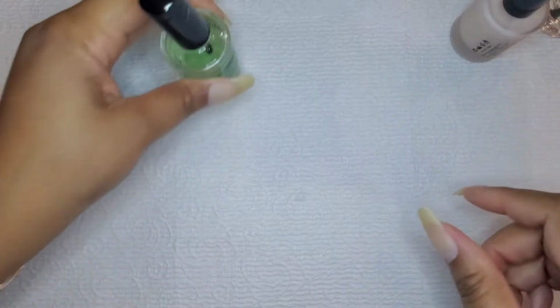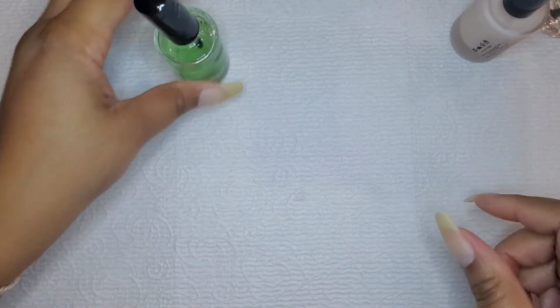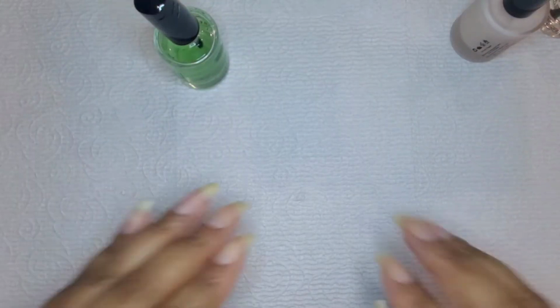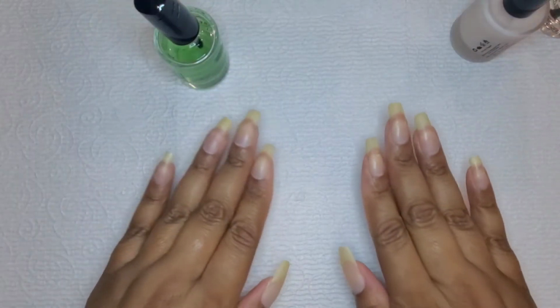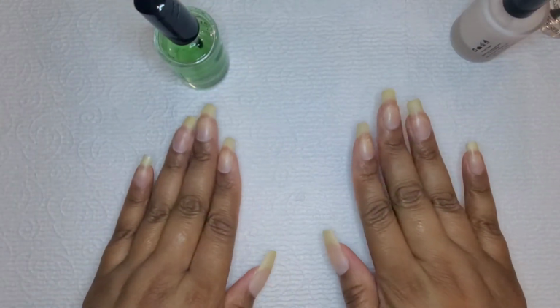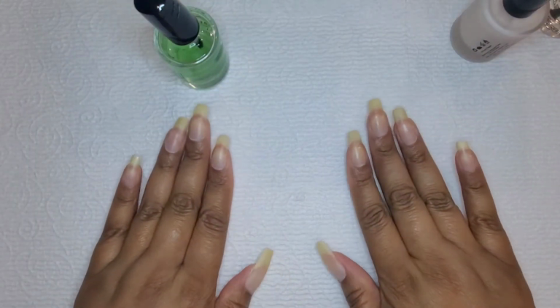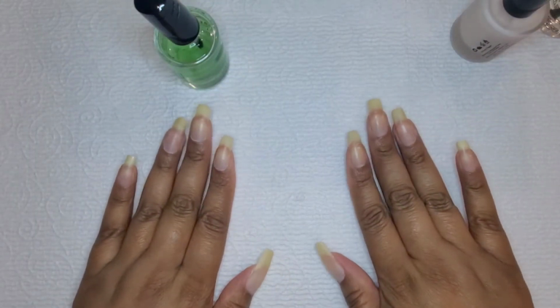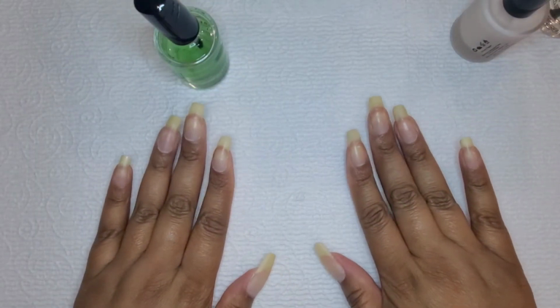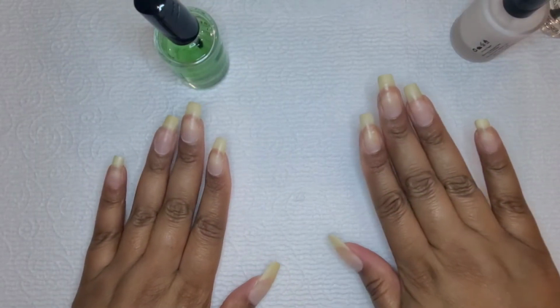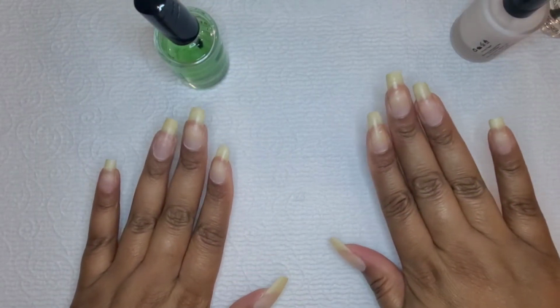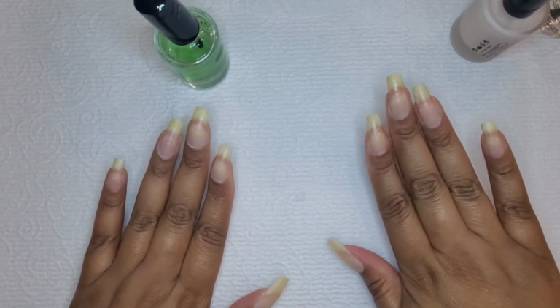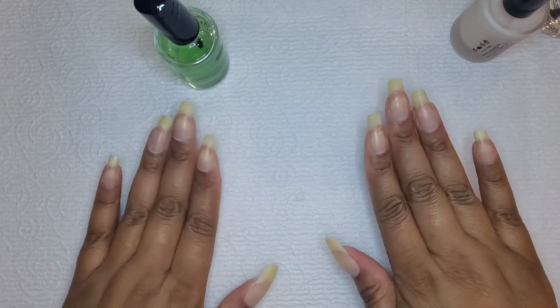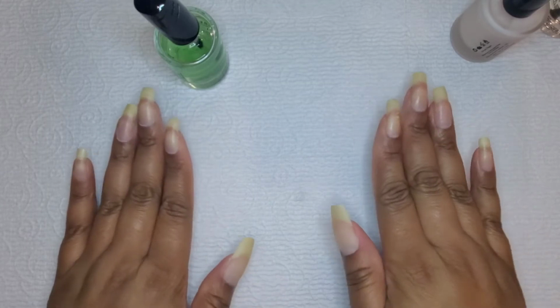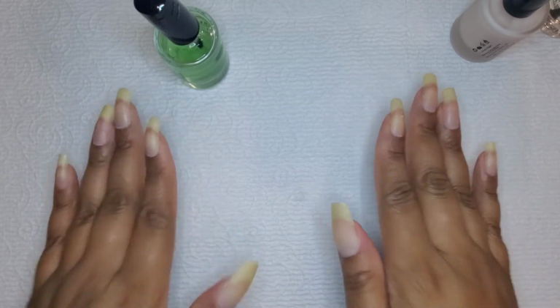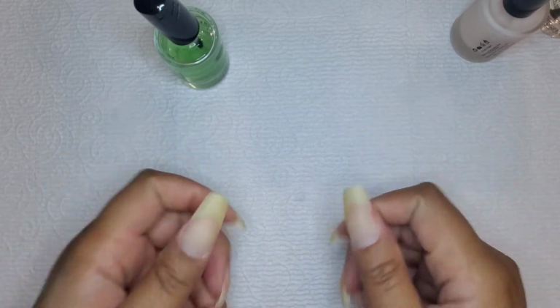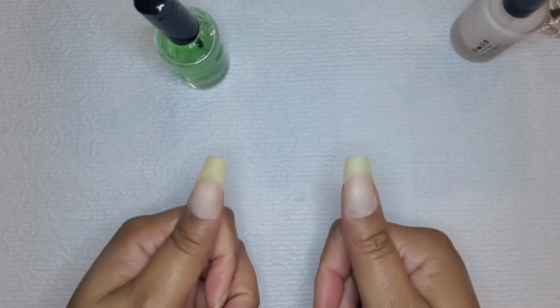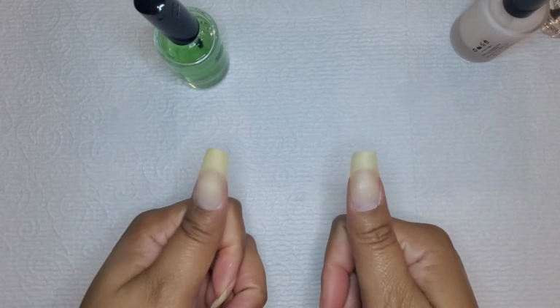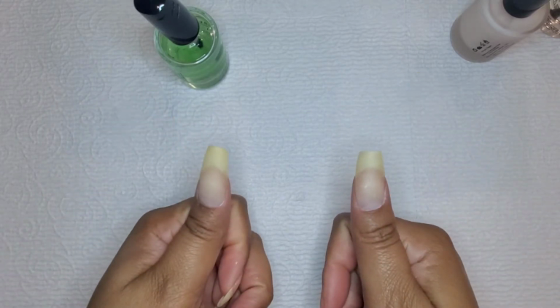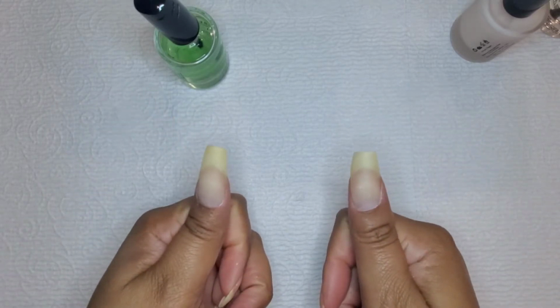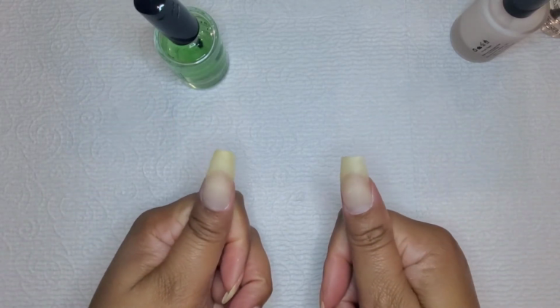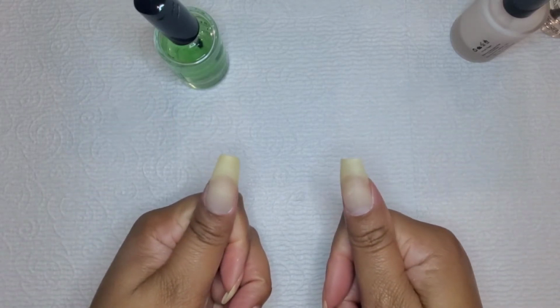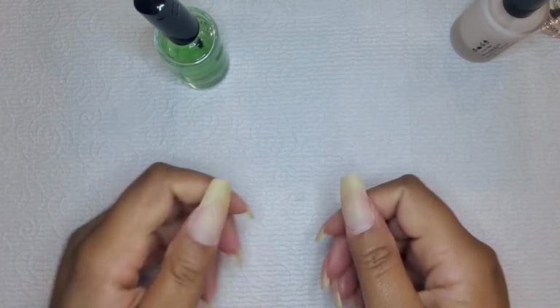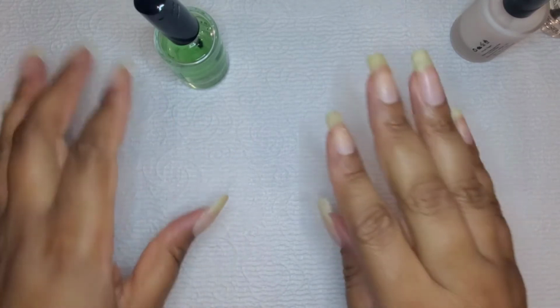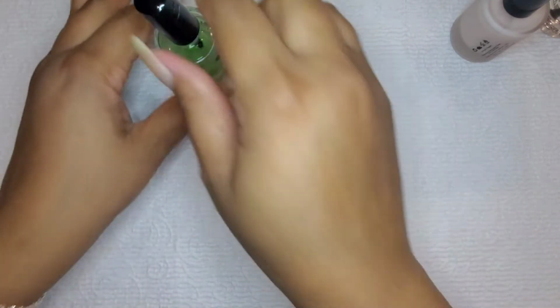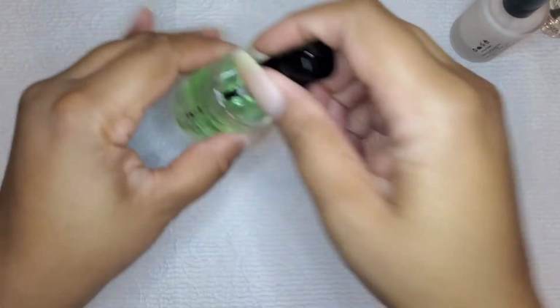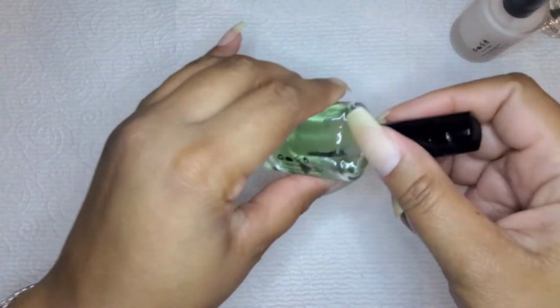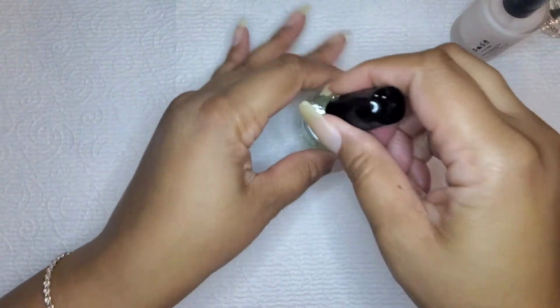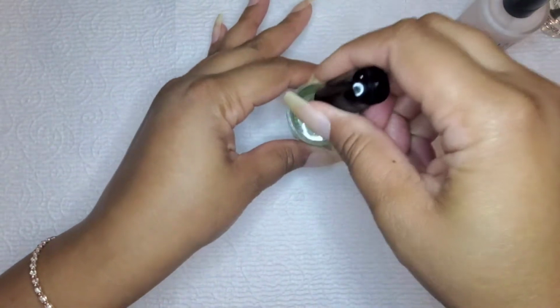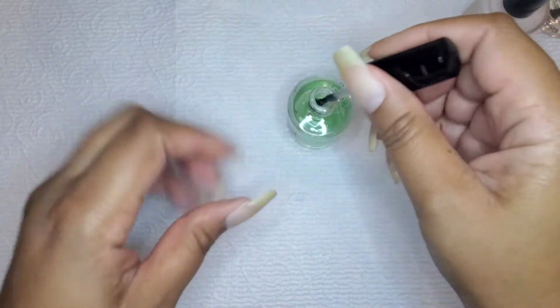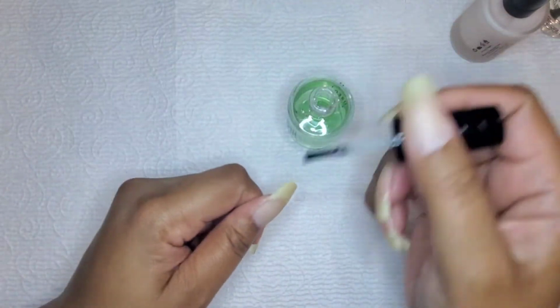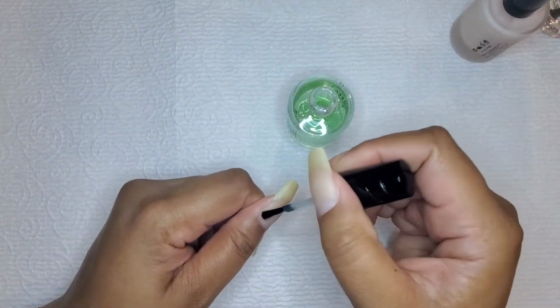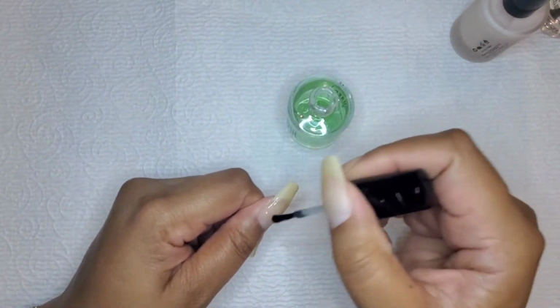Hi everyone. I'll be starting this process with my bare nails. I did have to add some clear dip powder to my thumbs because when one cracked, the other one wanted to crack also — they like to match like that sometimes.